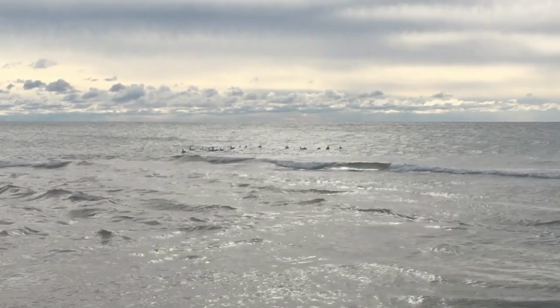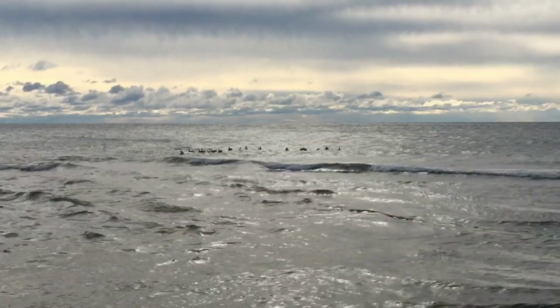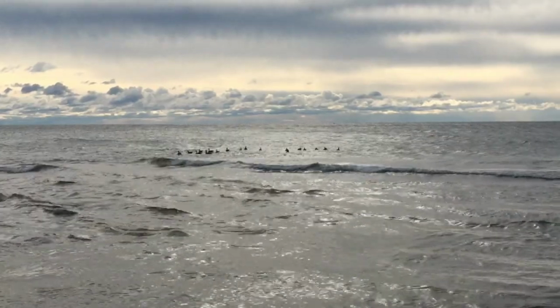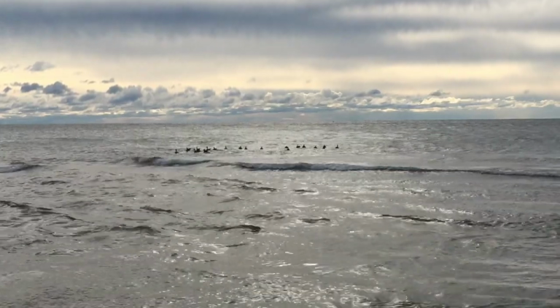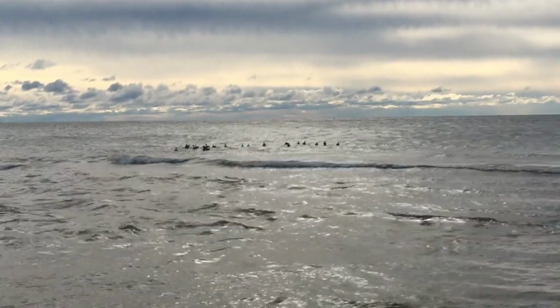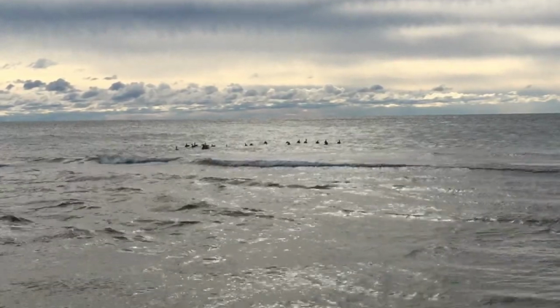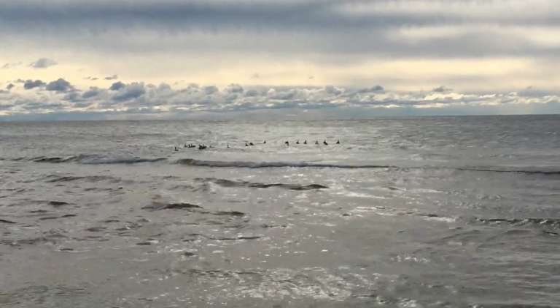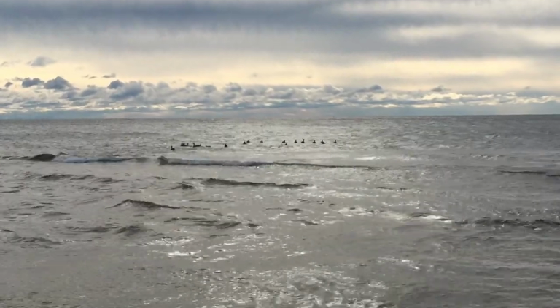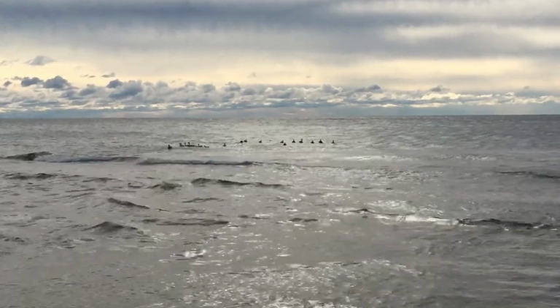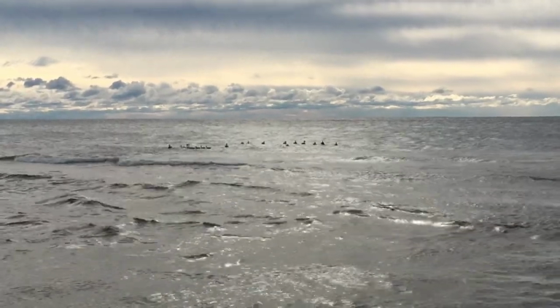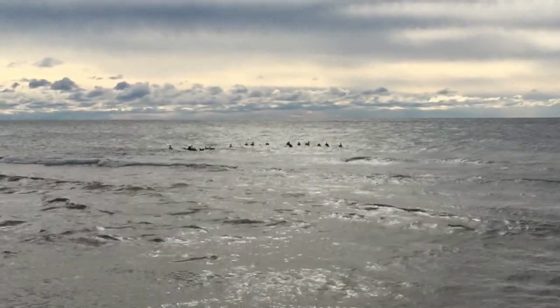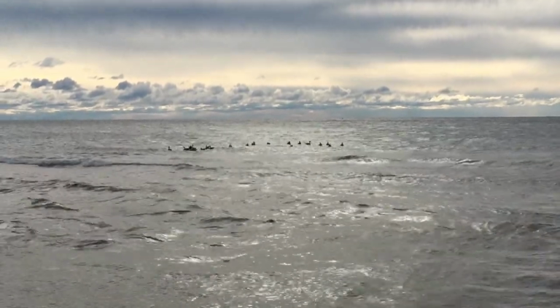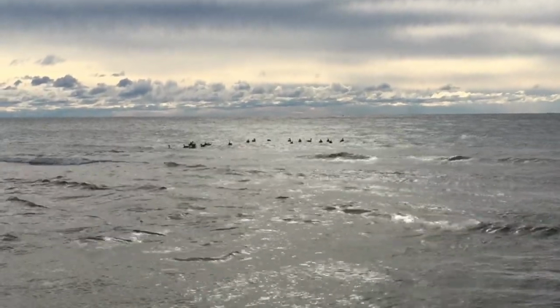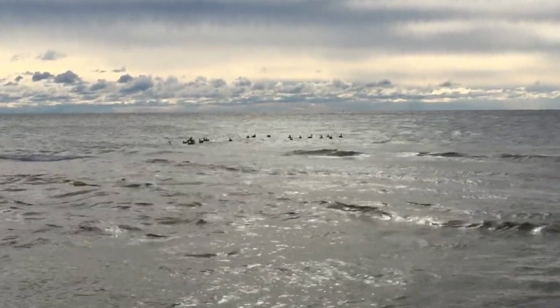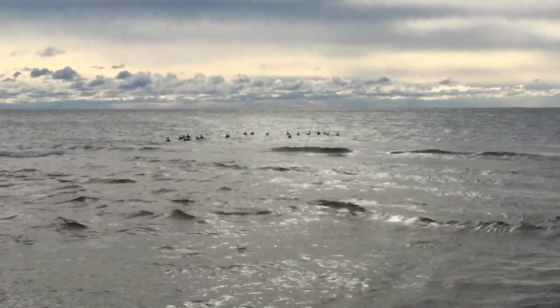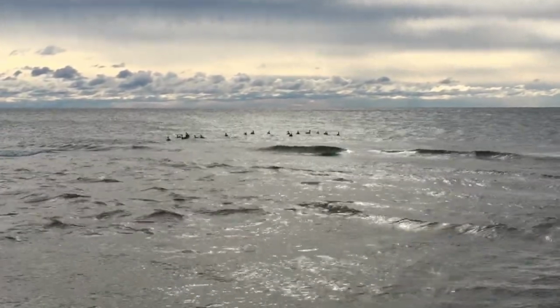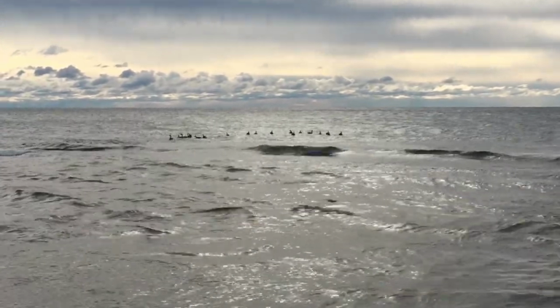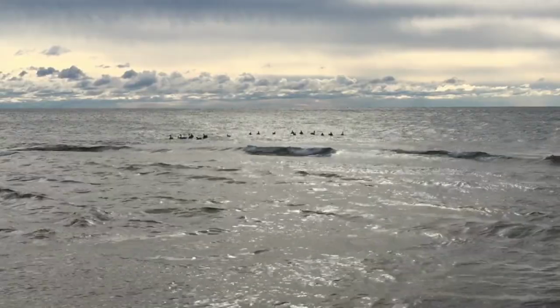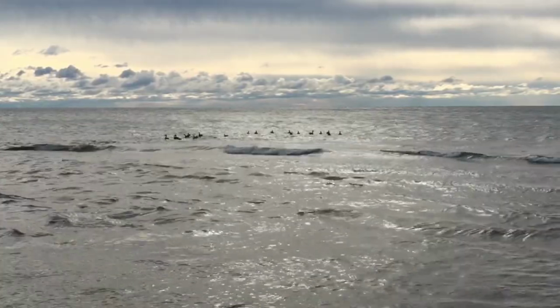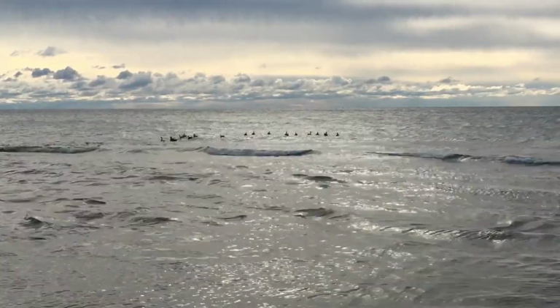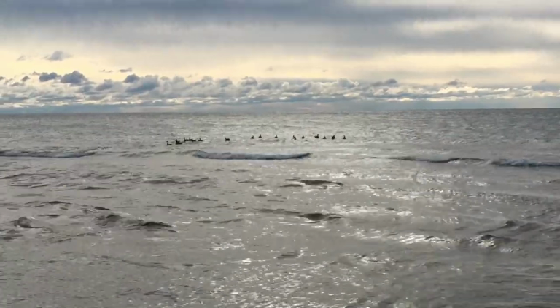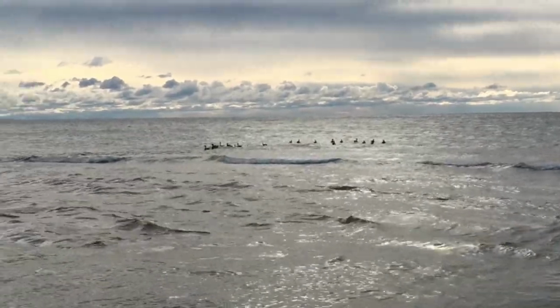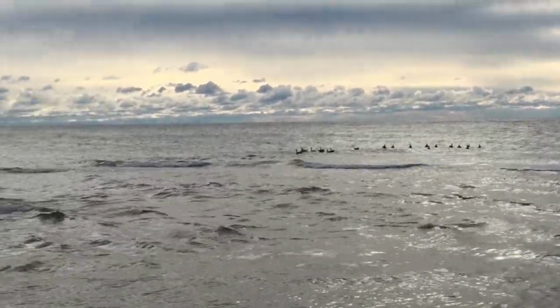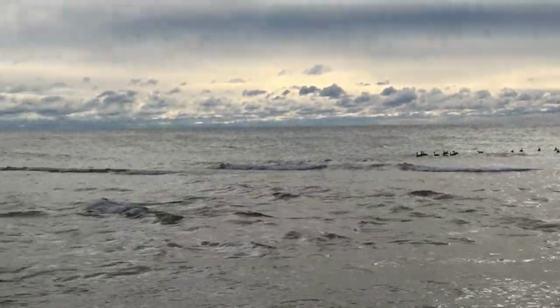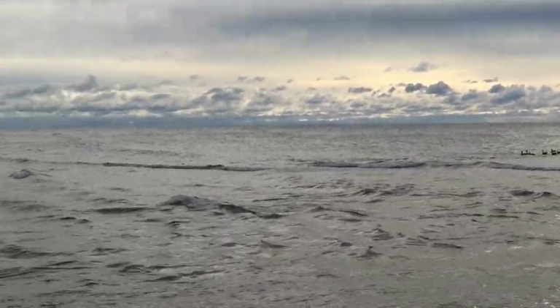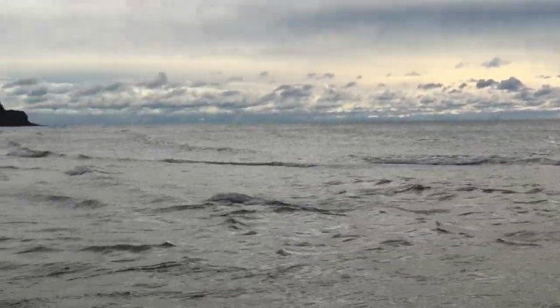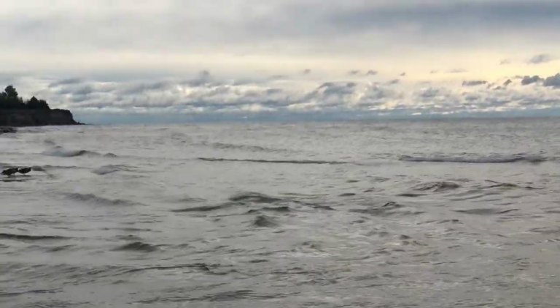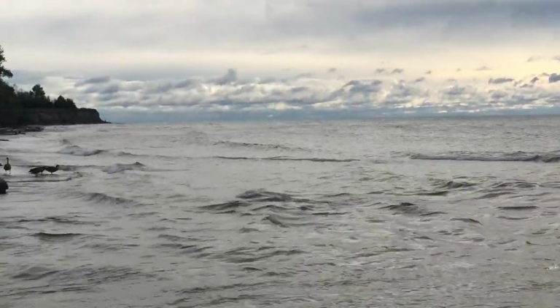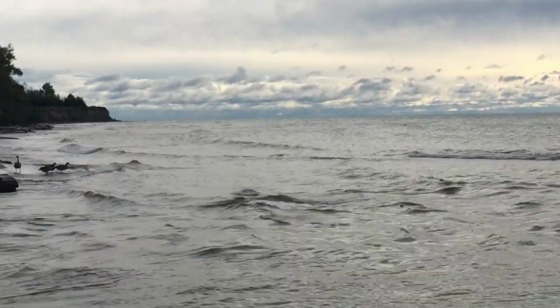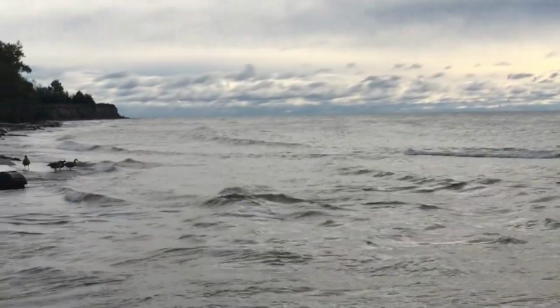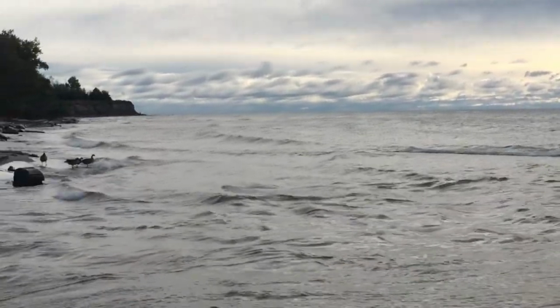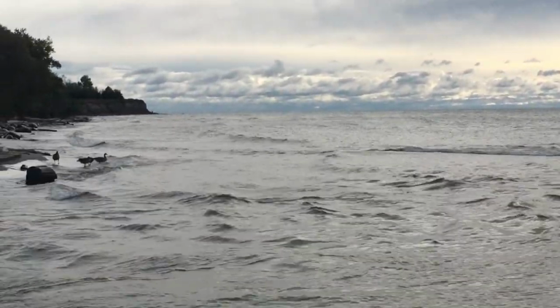Good morning everyone, it's Leigh-Anne. It's October the 17th, Sunday morning along Lake Ontario. Beautiful chilly morning.